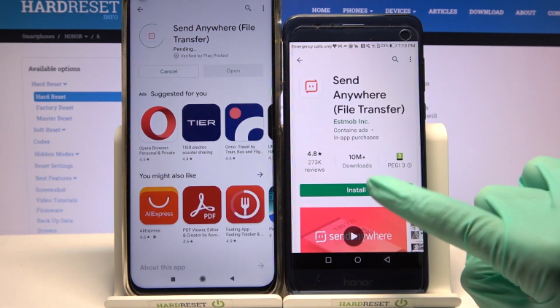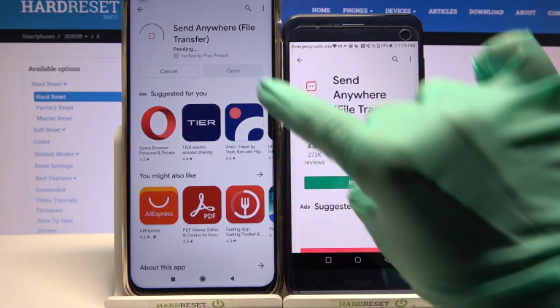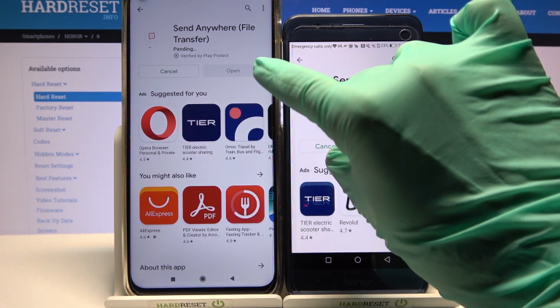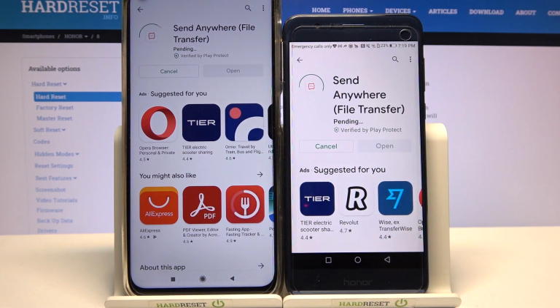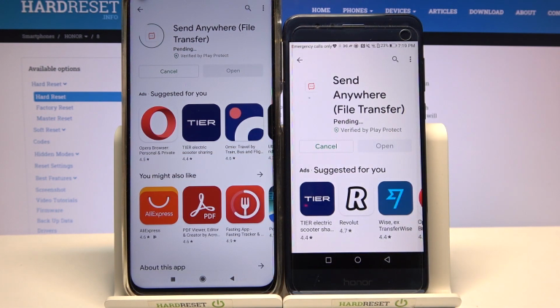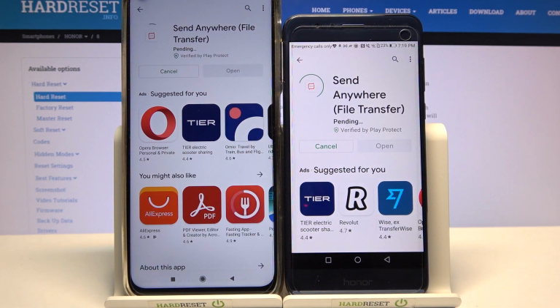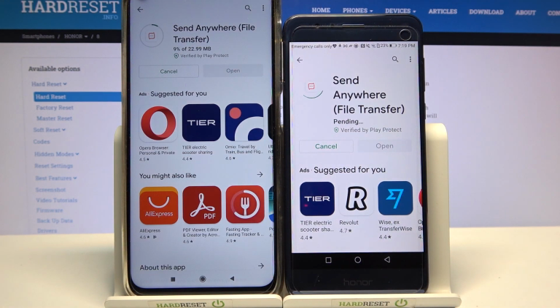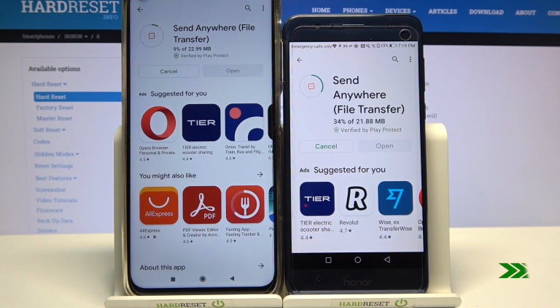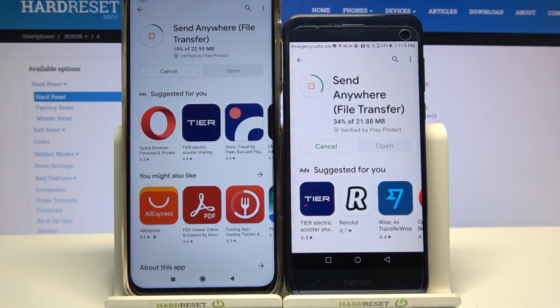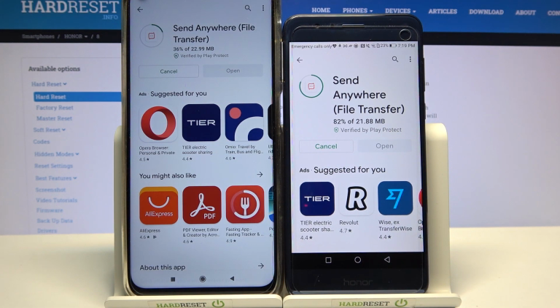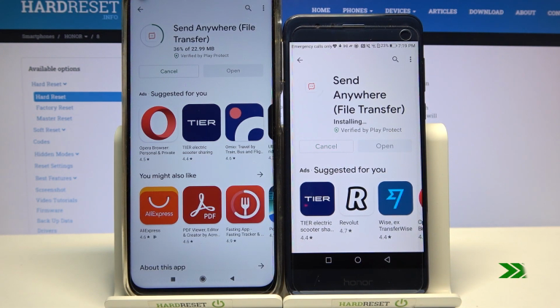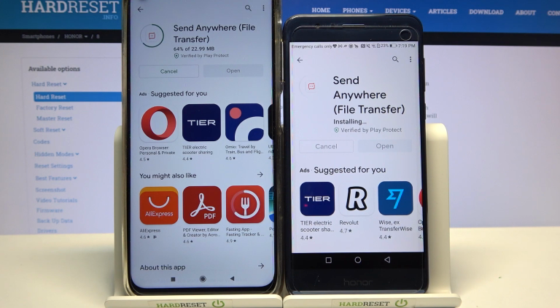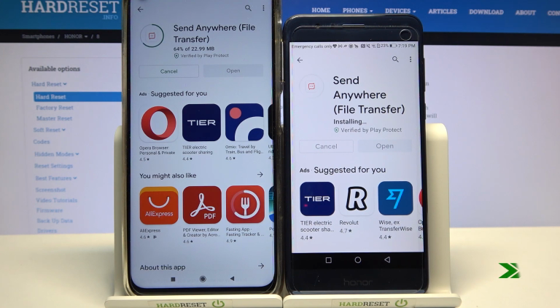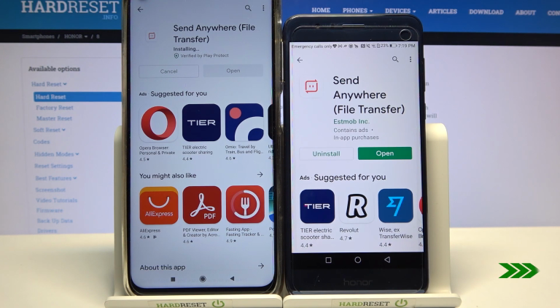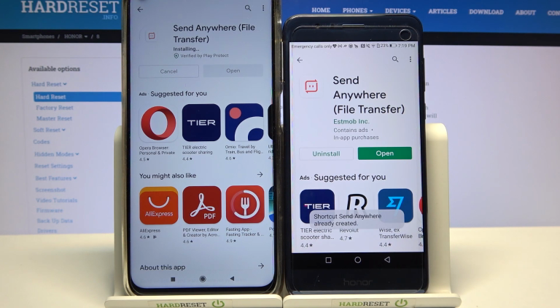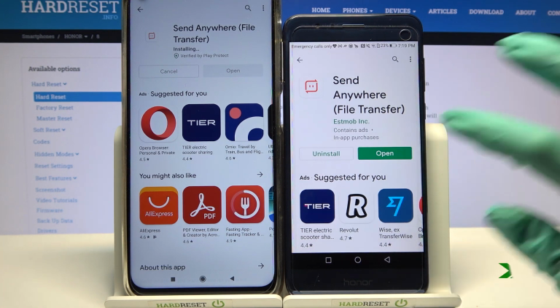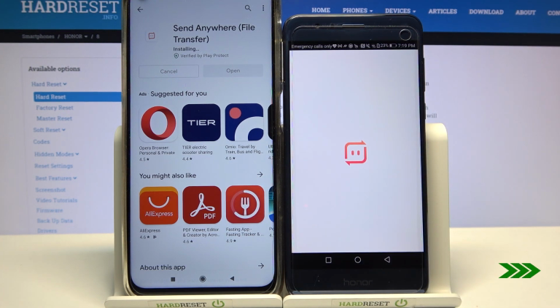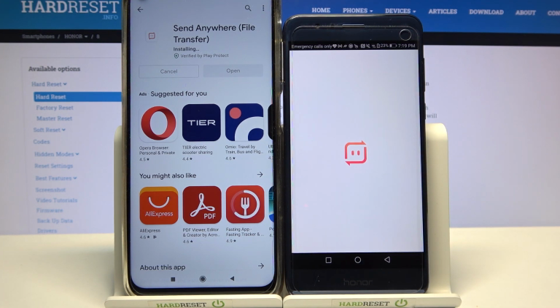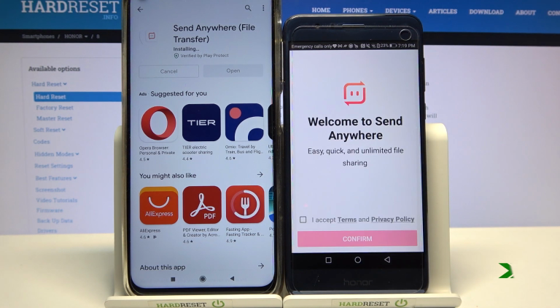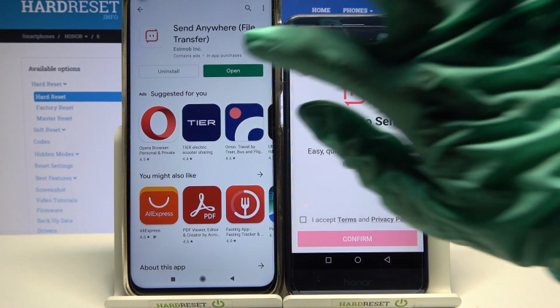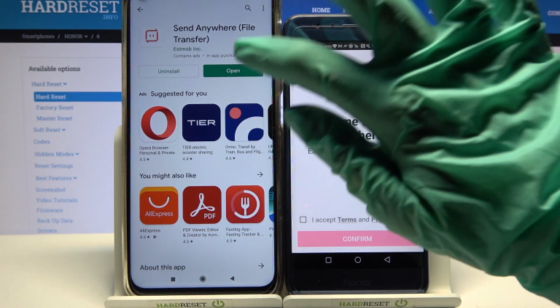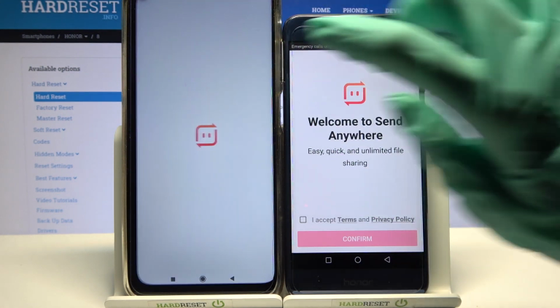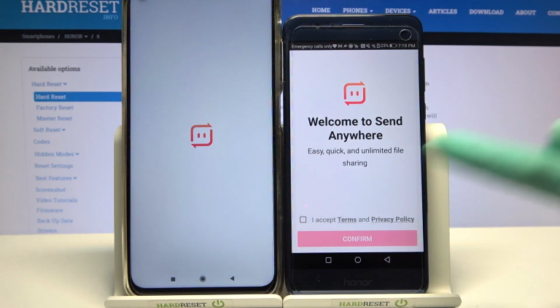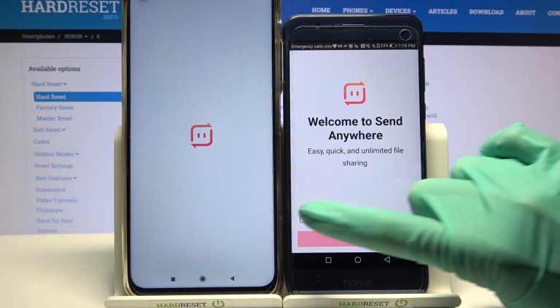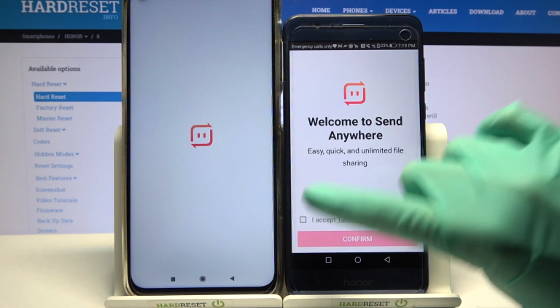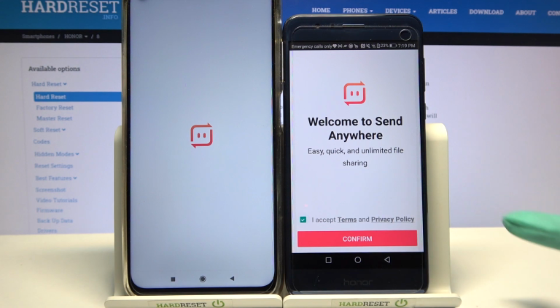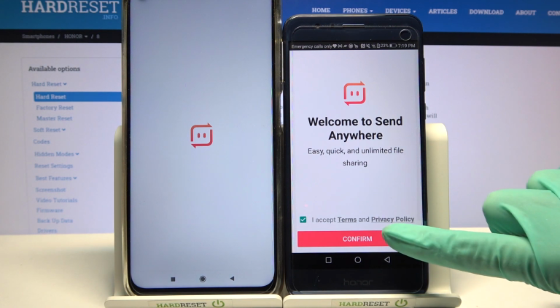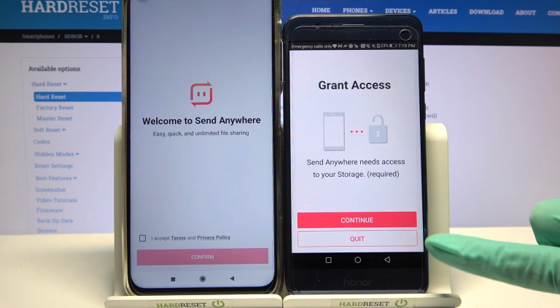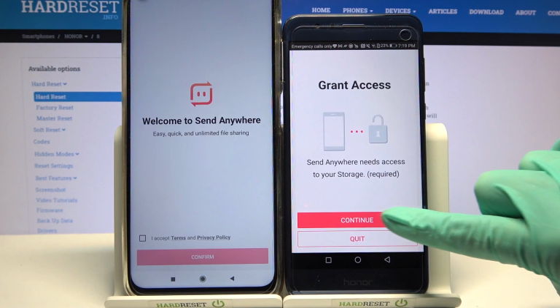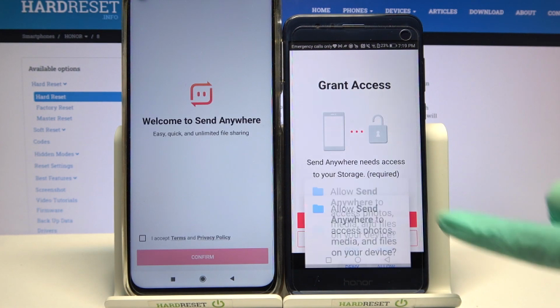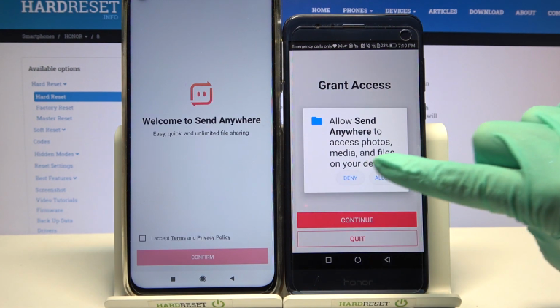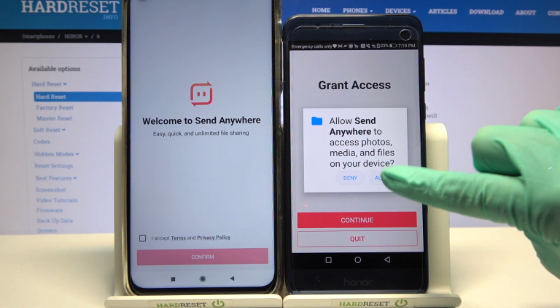After that, tap on Open. Then click I accept, confirm, continue and allow.